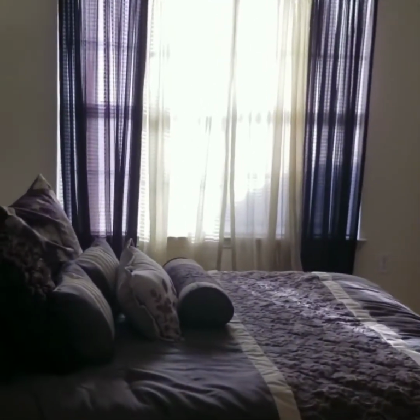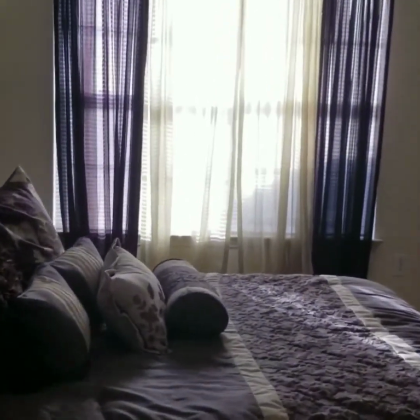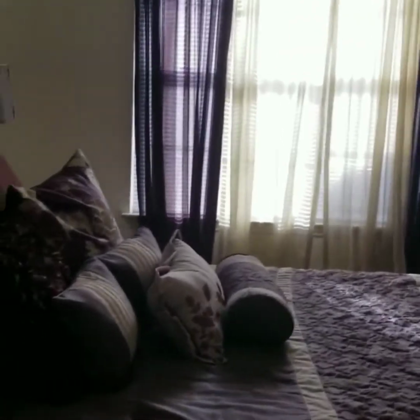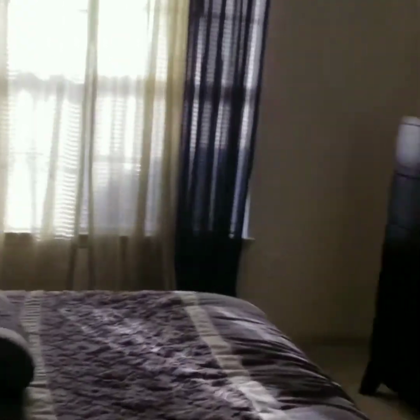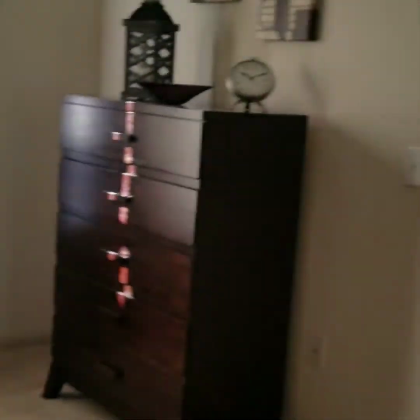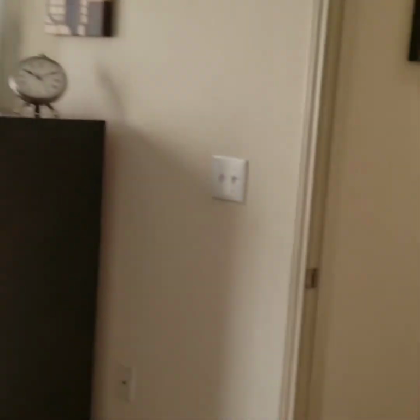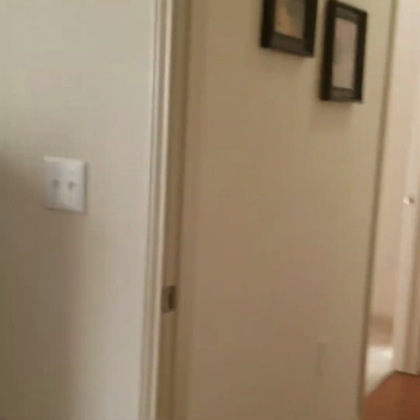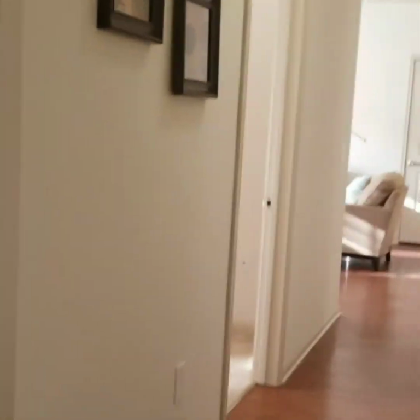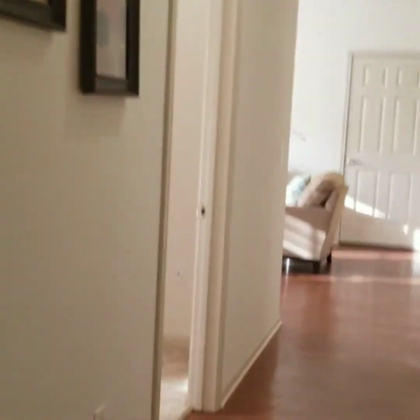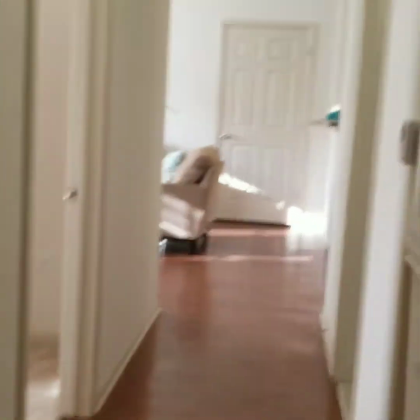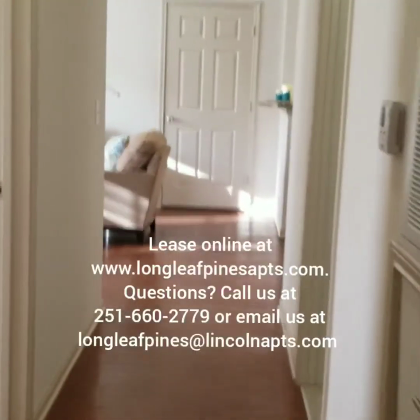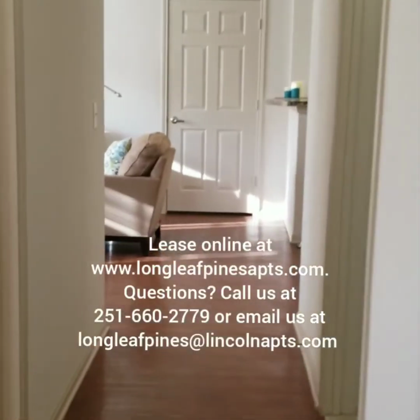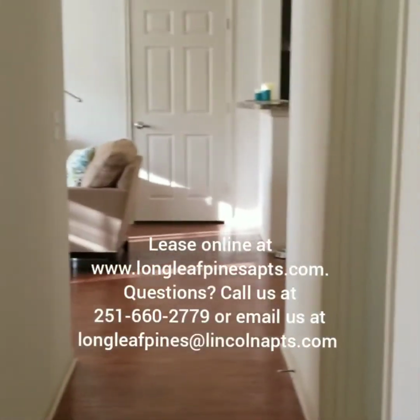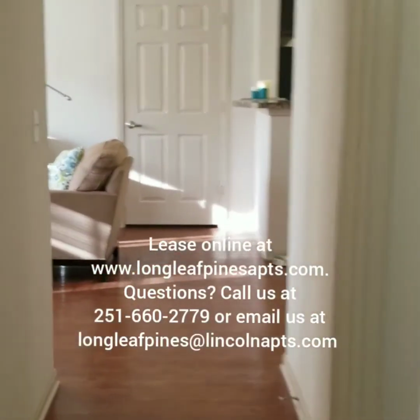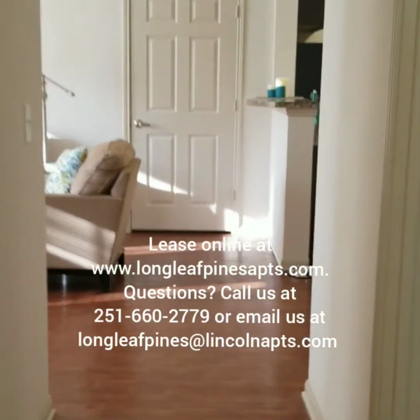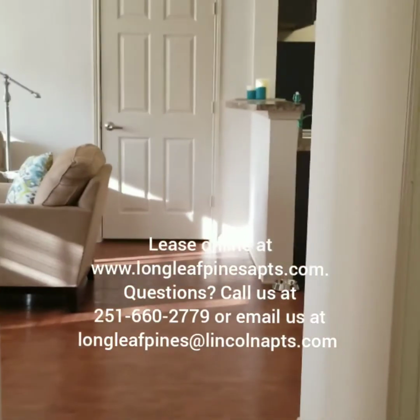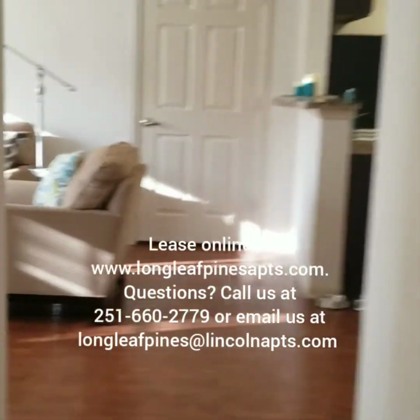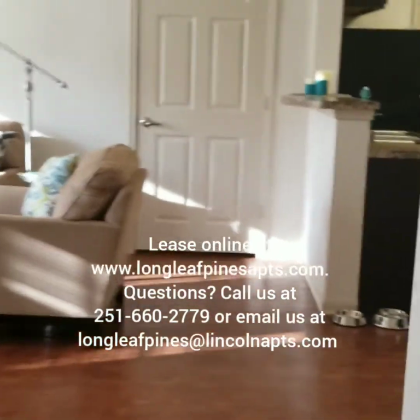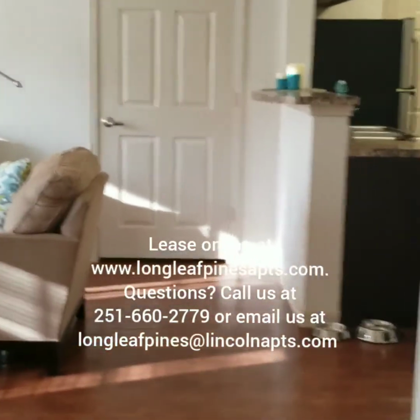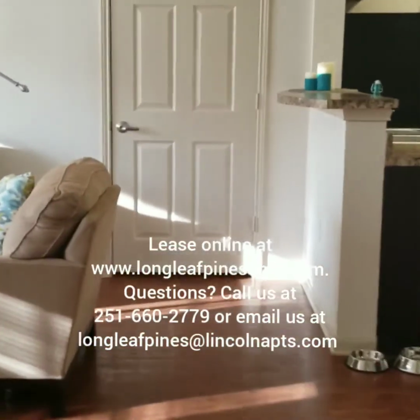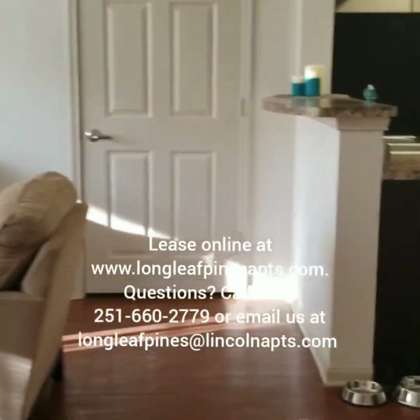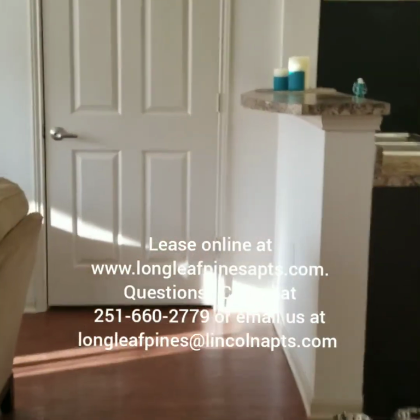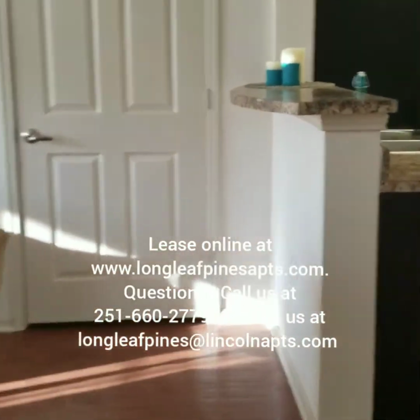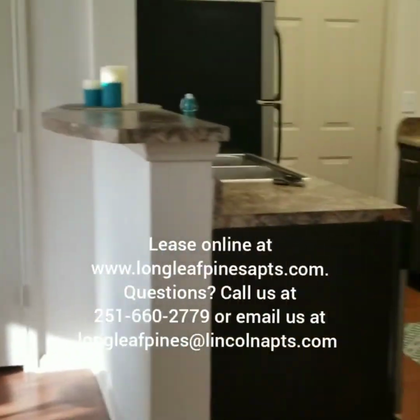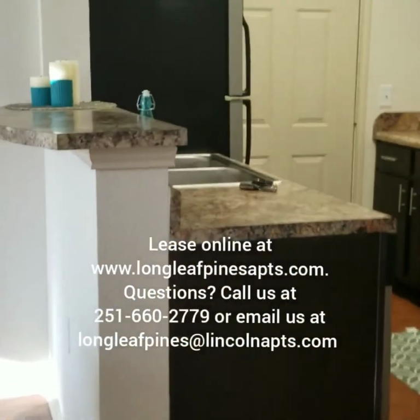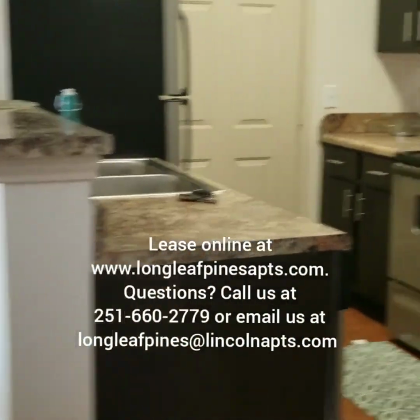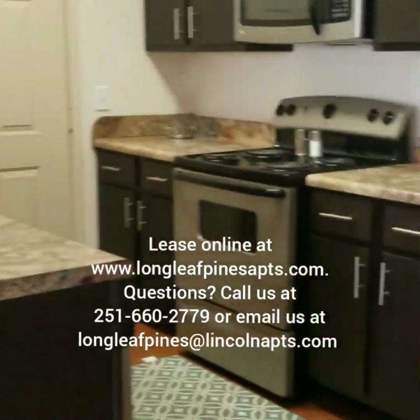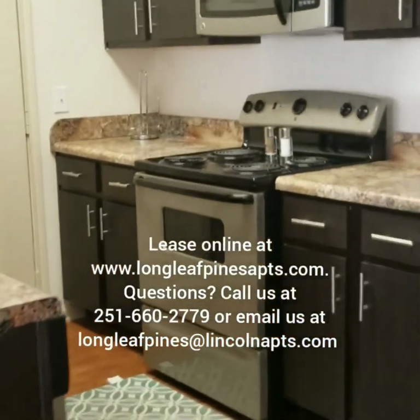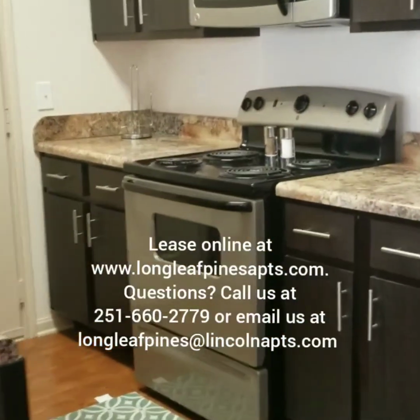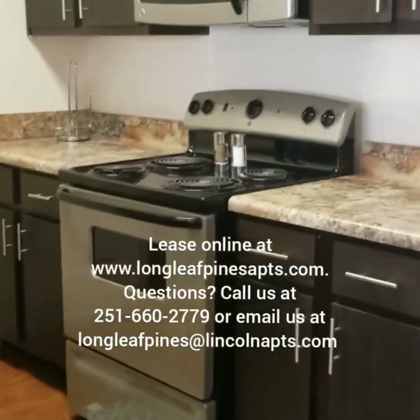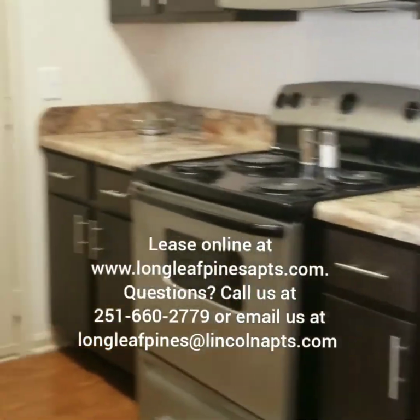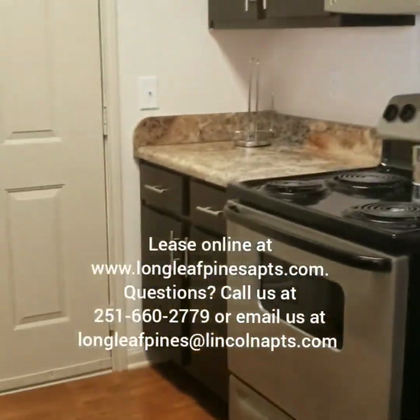That is the two-bedroom apartment home. So if you're interested in leasing with us, please feel free to visit our website, loneleafpinesapartments.com.